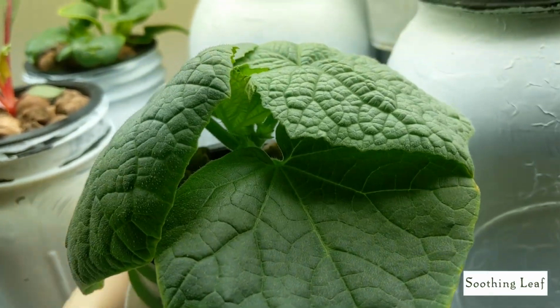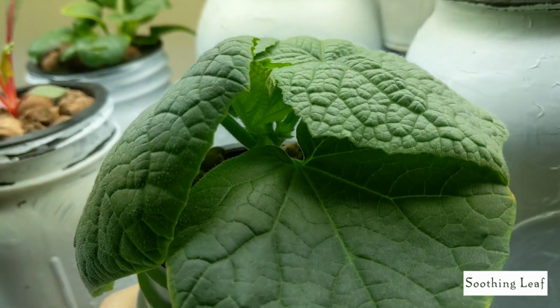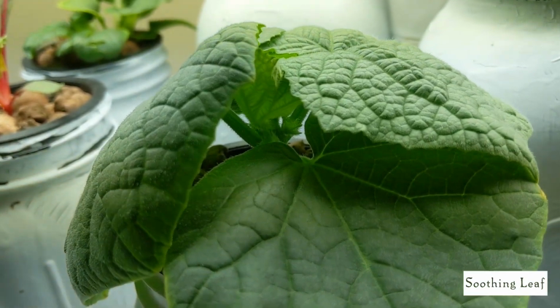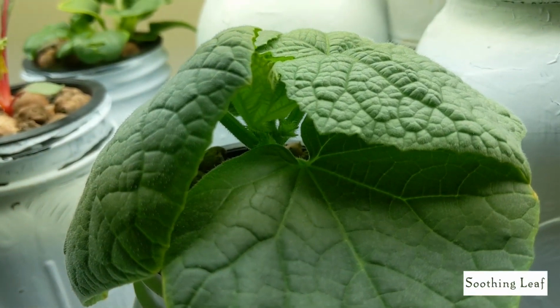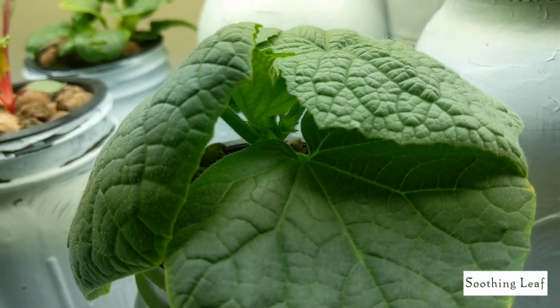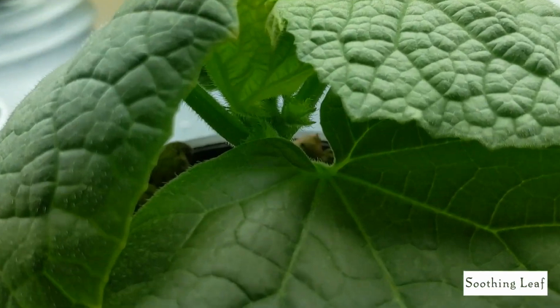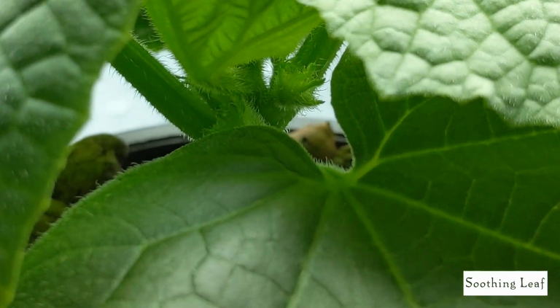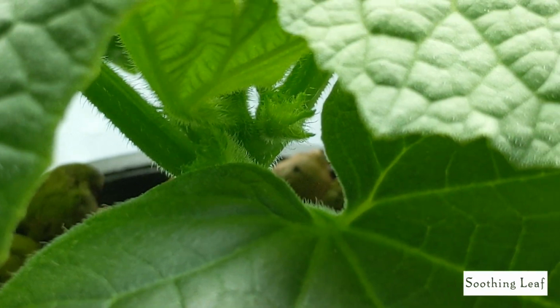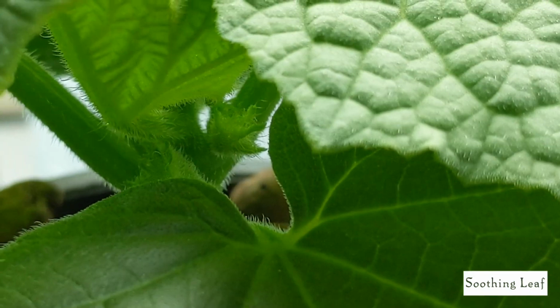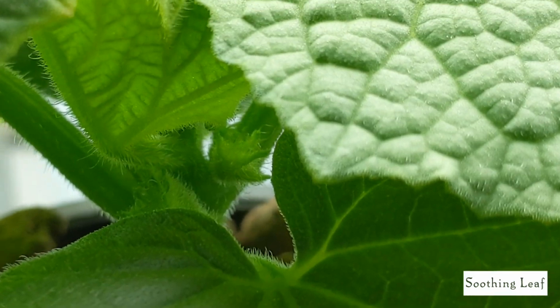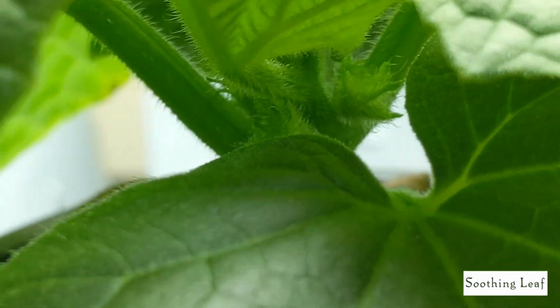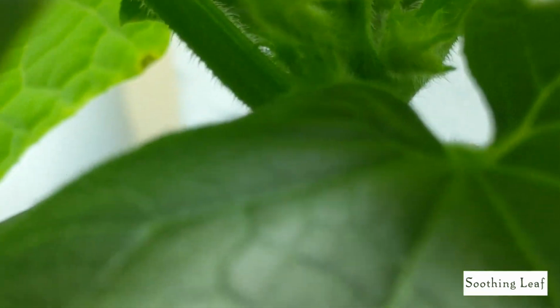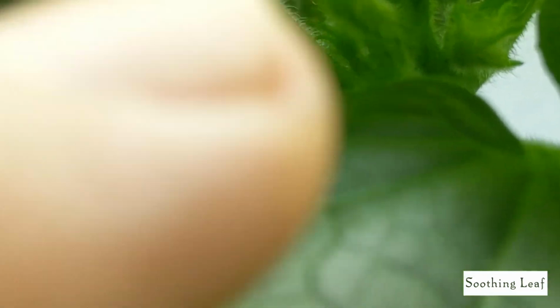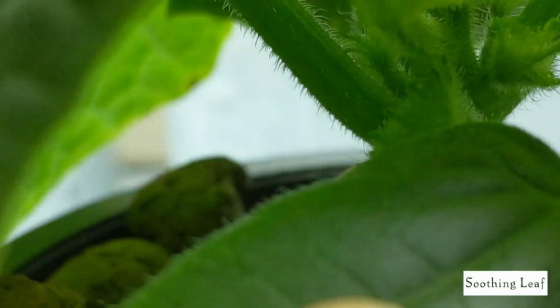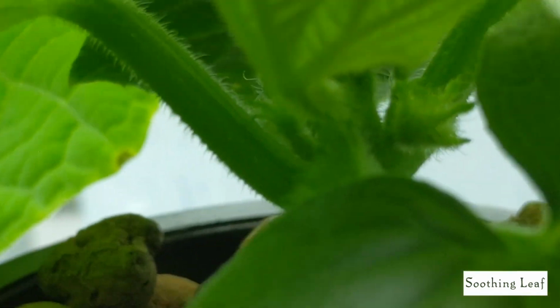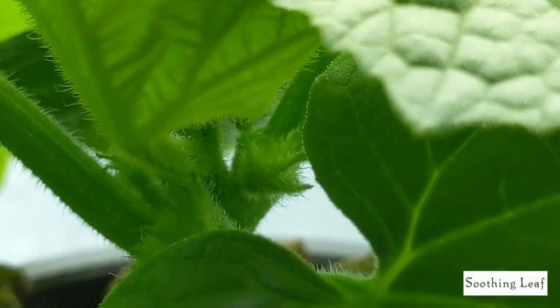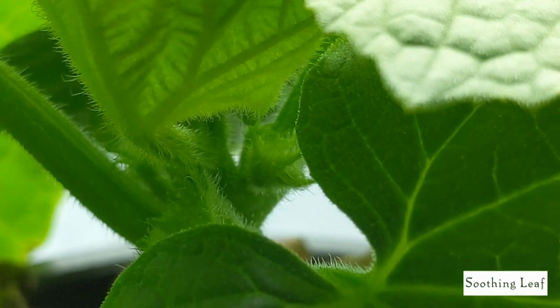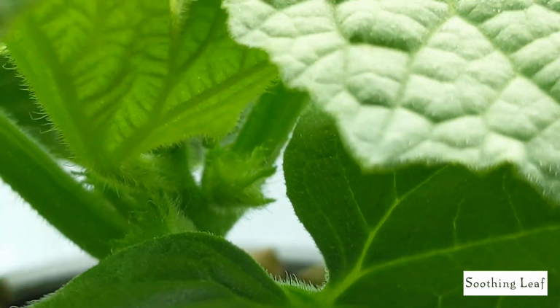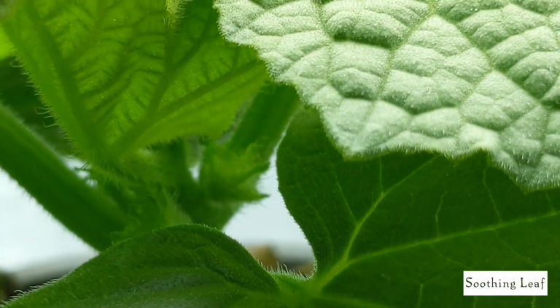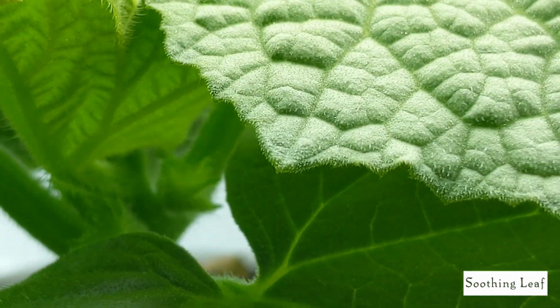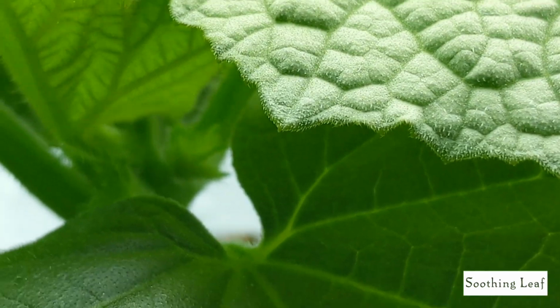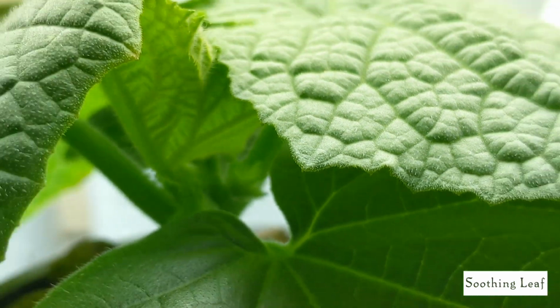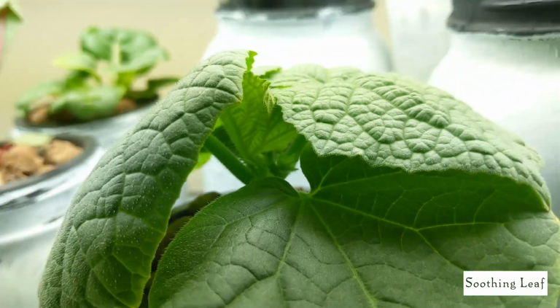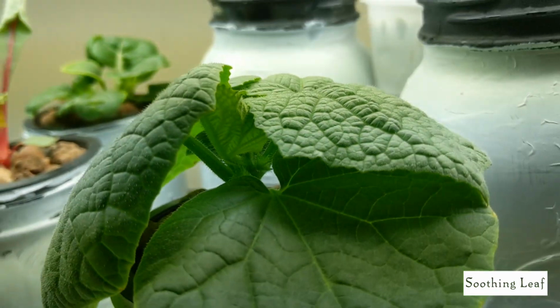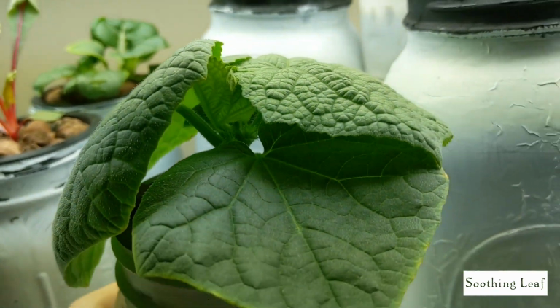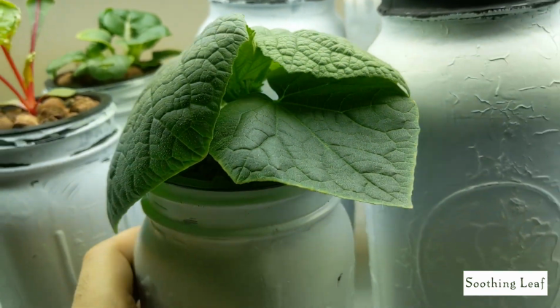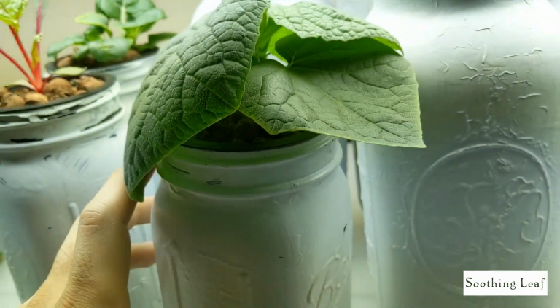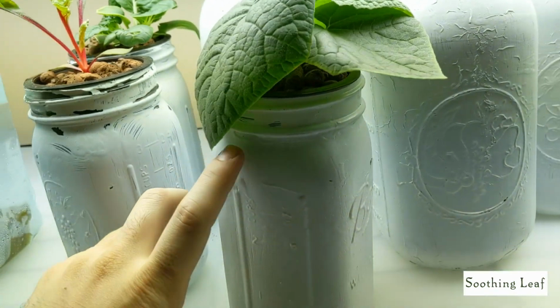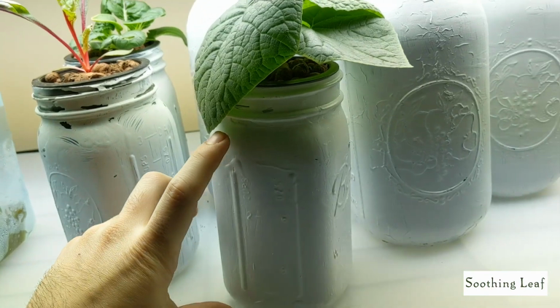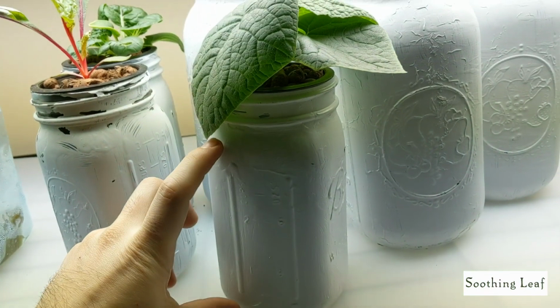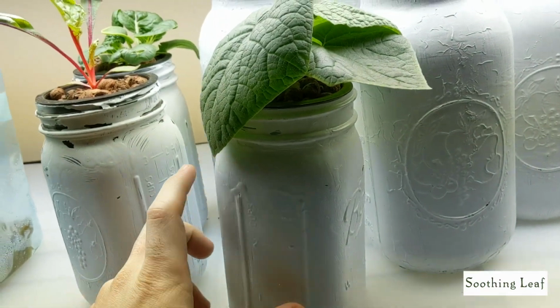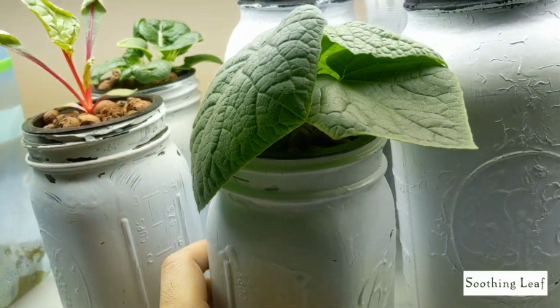Now if I actually bring you inside a little bit closer, you begin to see the flowers are beginning to form, and I'm super excited about that, which means it's time to basically upgrade the system. This is growing in a little quart-sized jar right now — I think it's a little small.